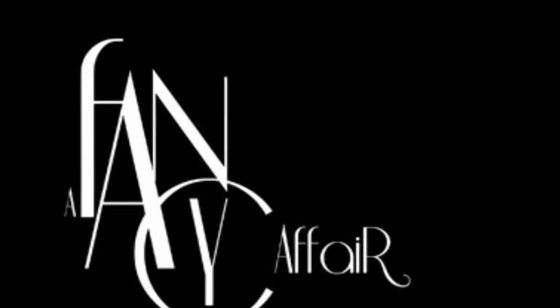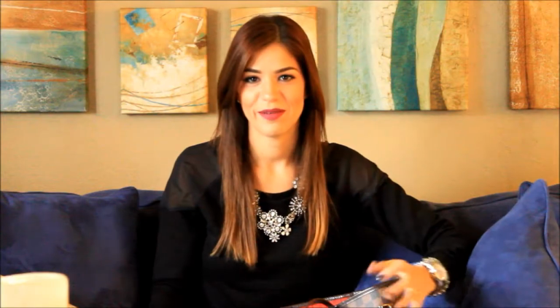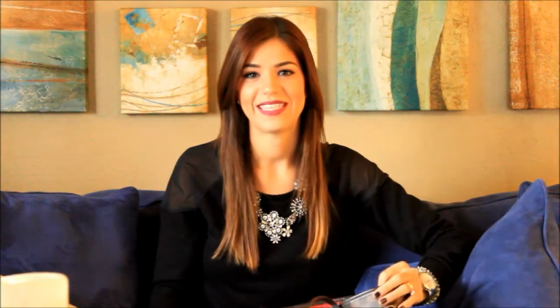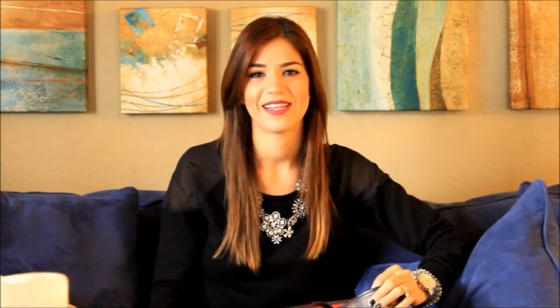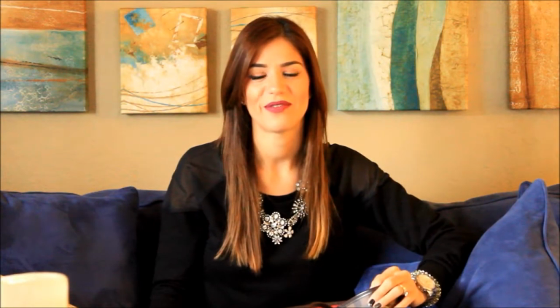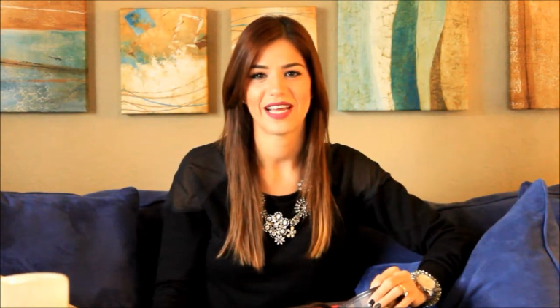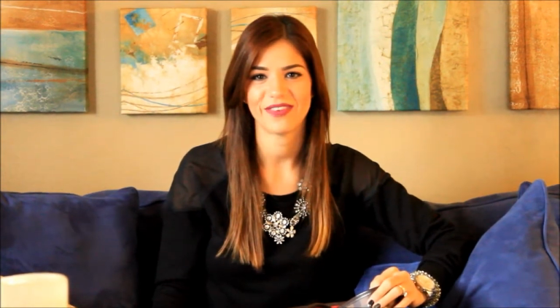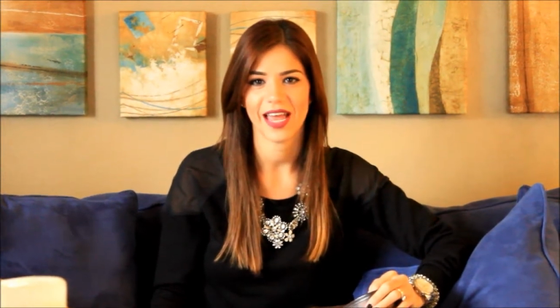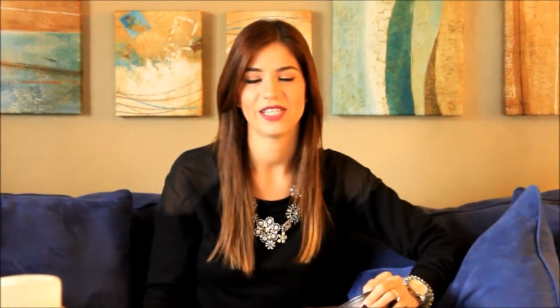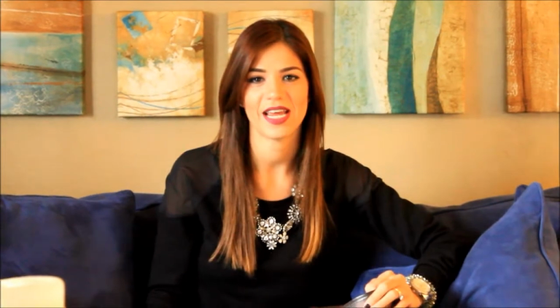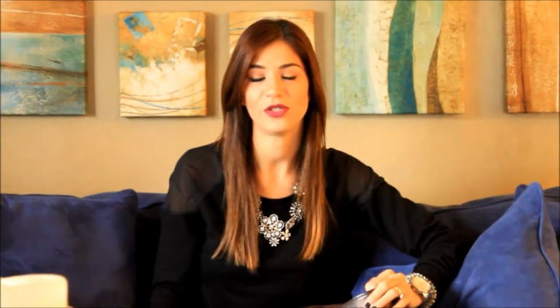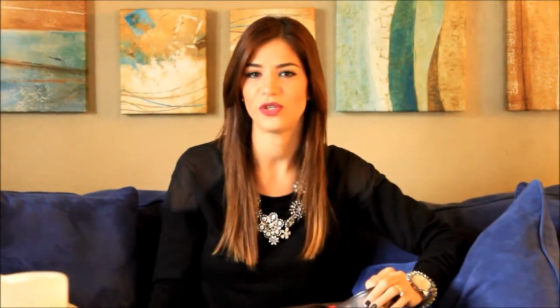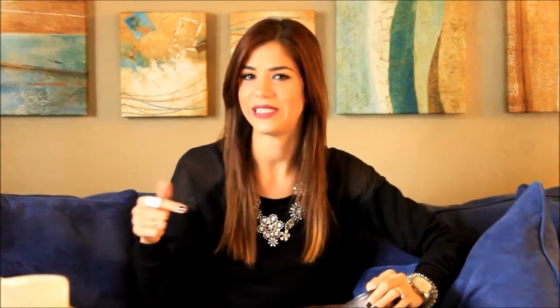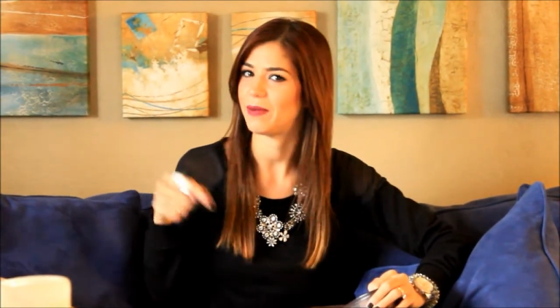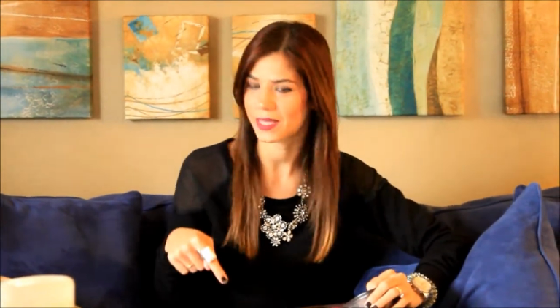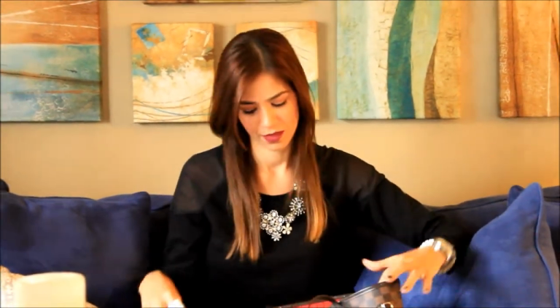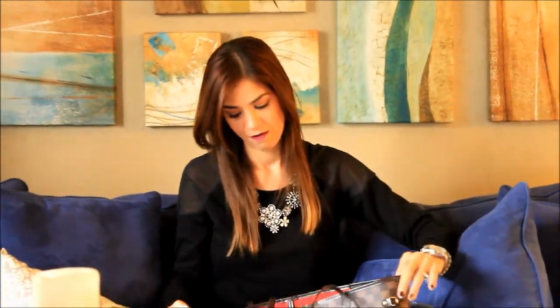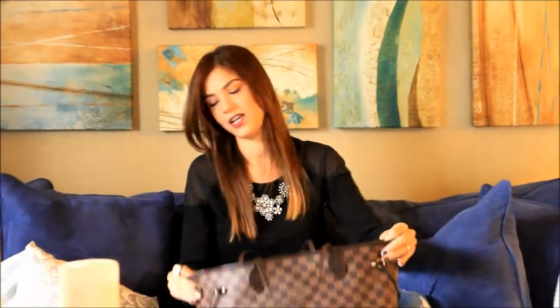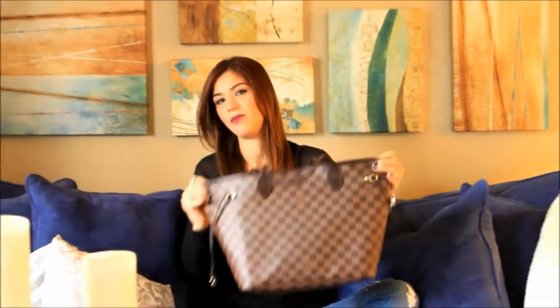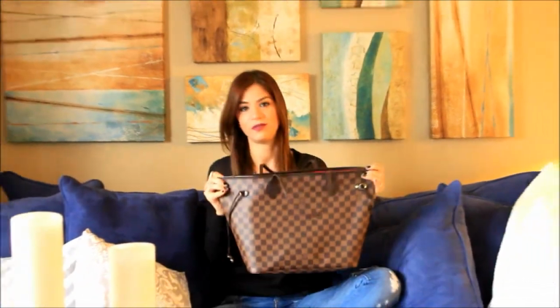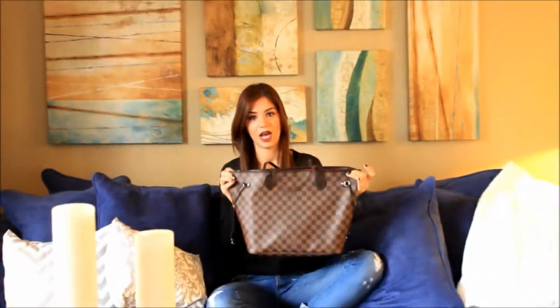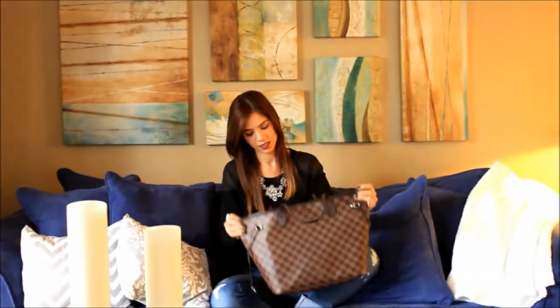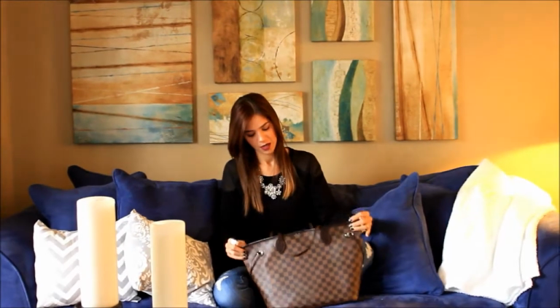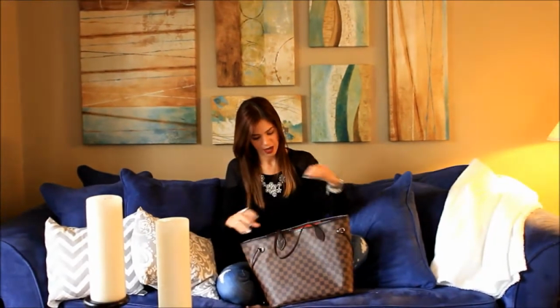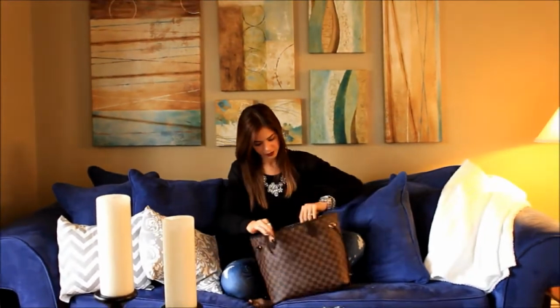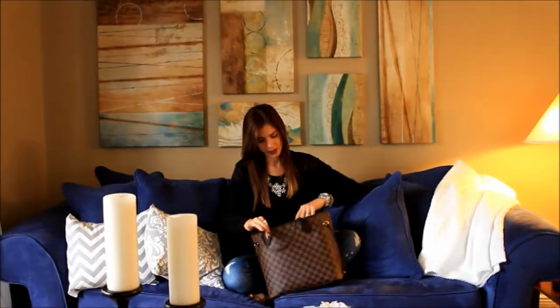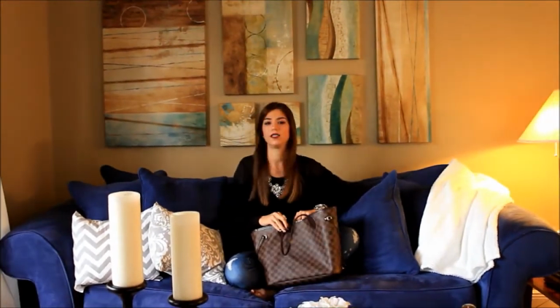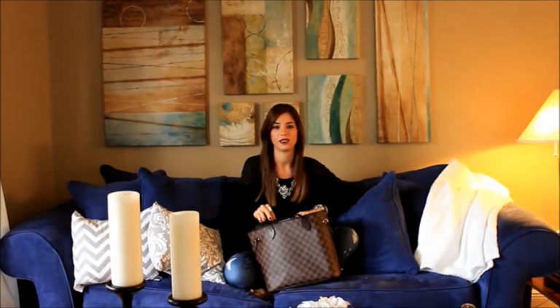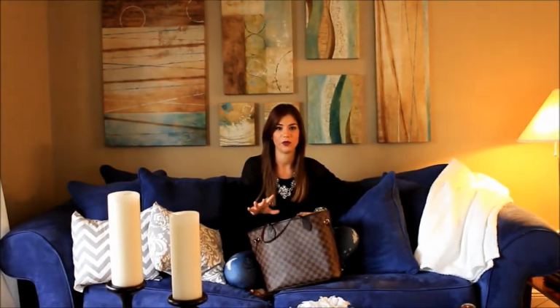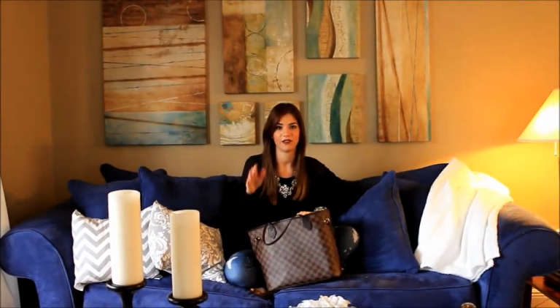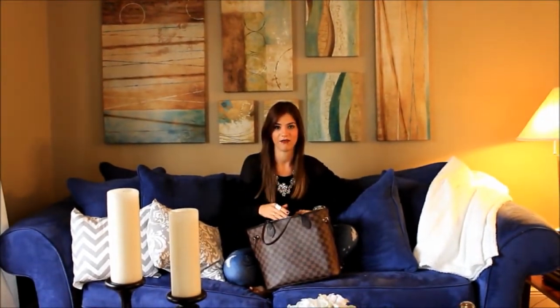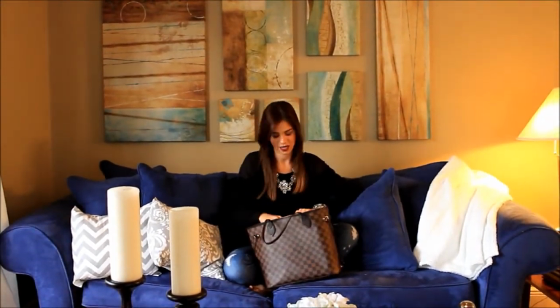Hi everybody, it's Amanda here from A Fancy Affair and today I'm going to show you what's in my bag. First I have my Louis Vuitton bag. I love this bag because it's so big and it fits everything.